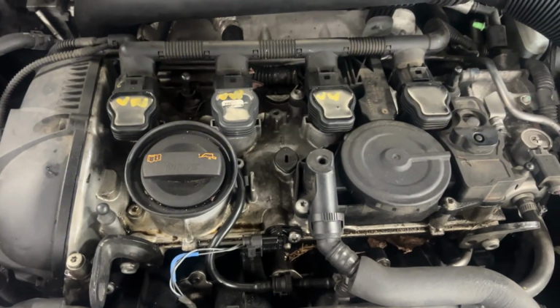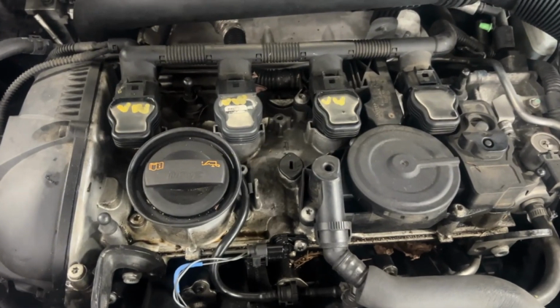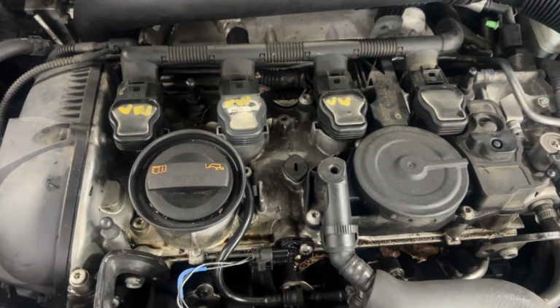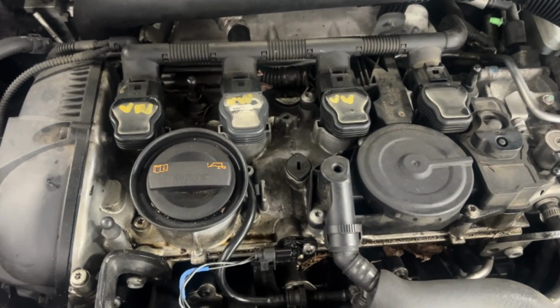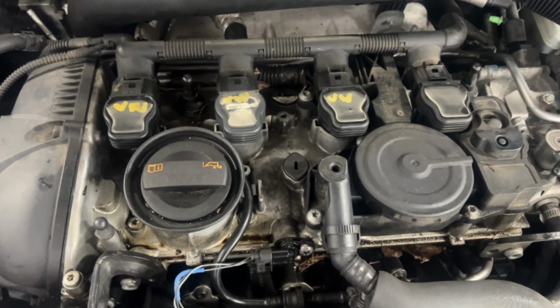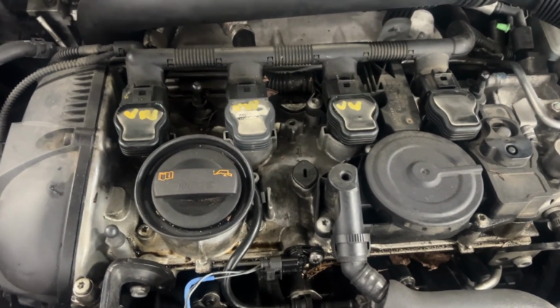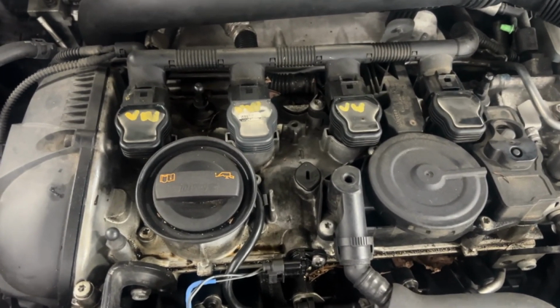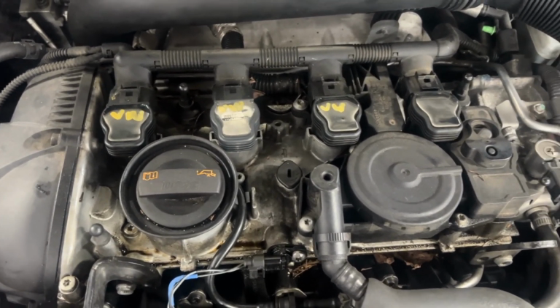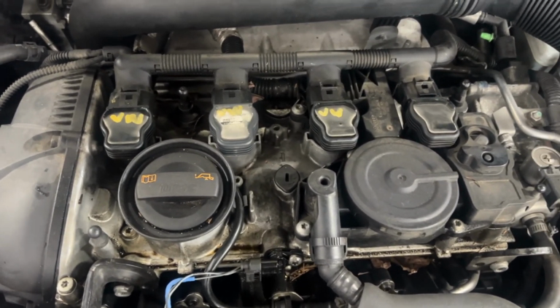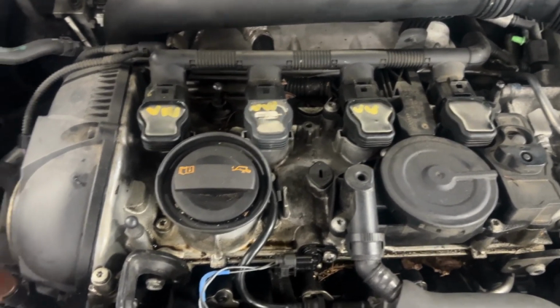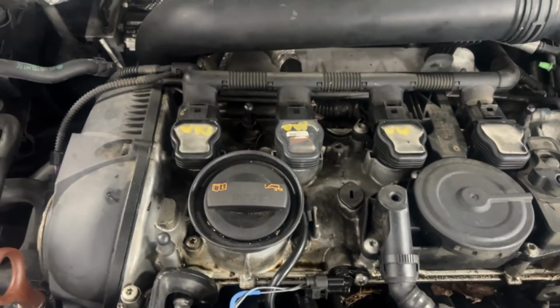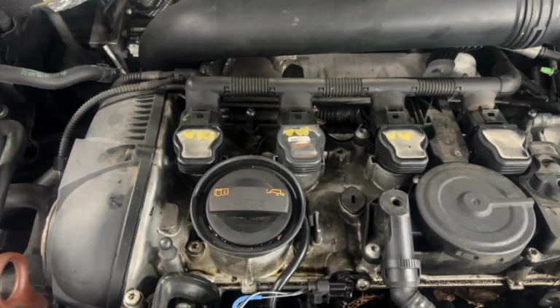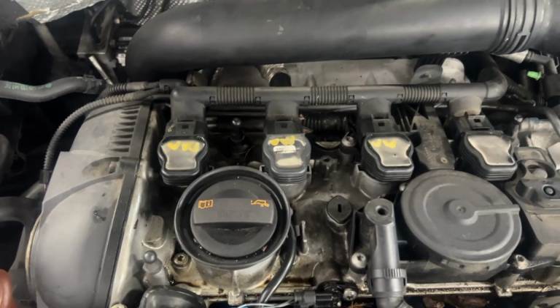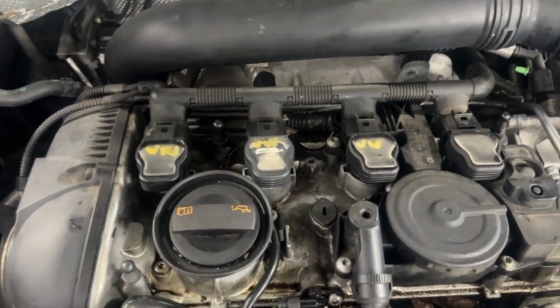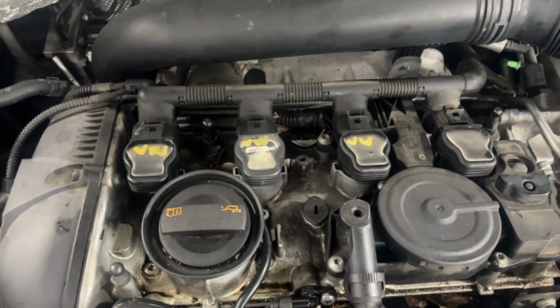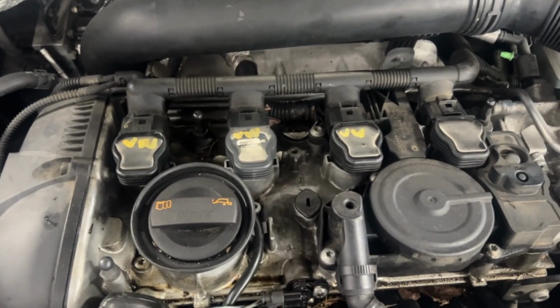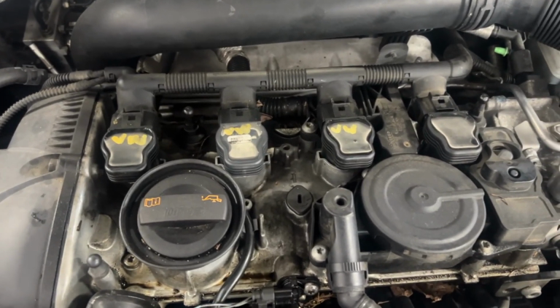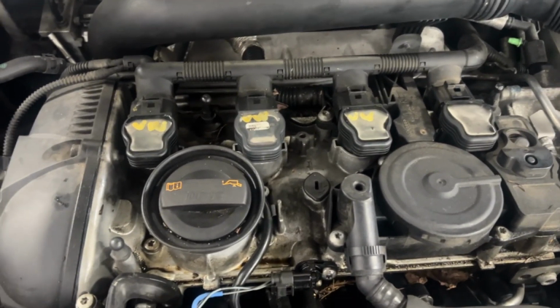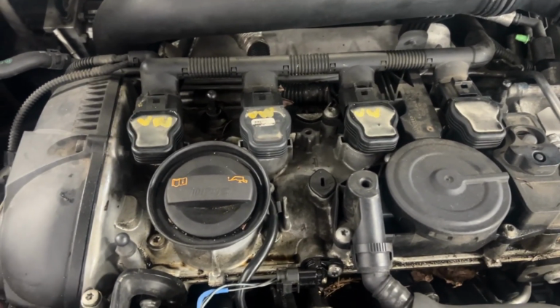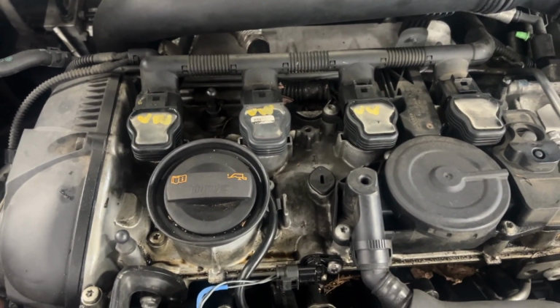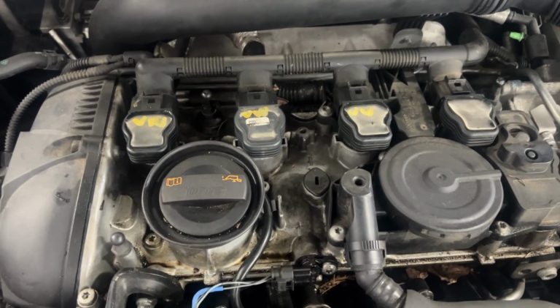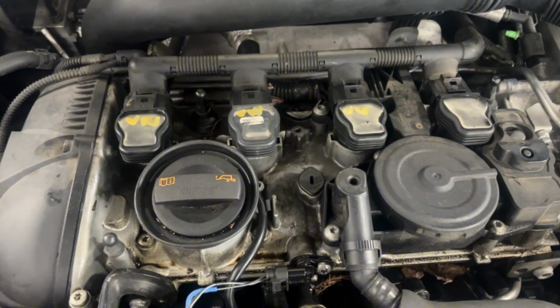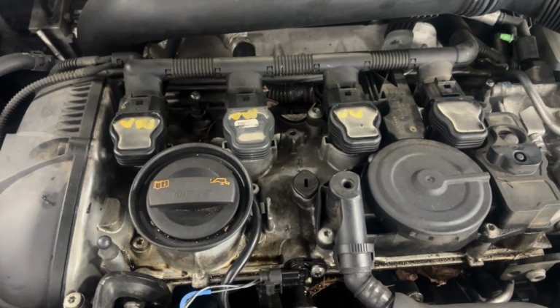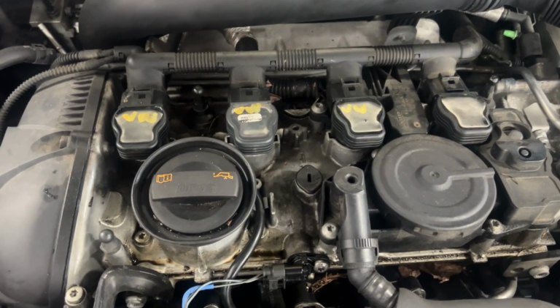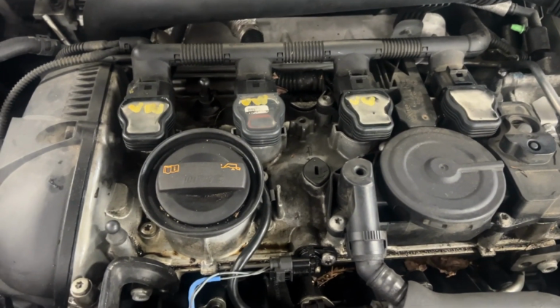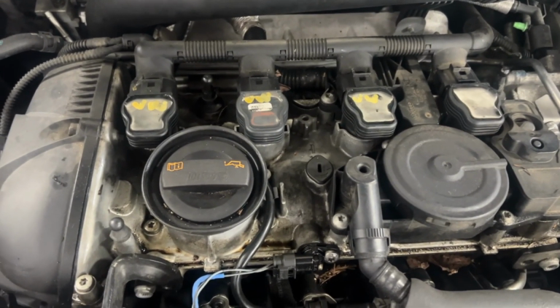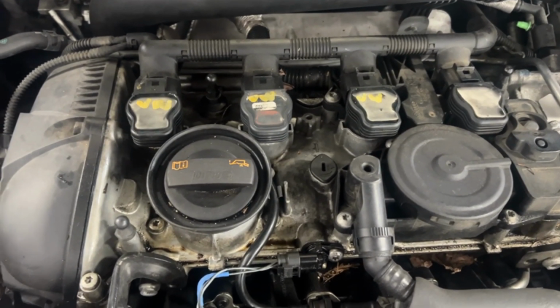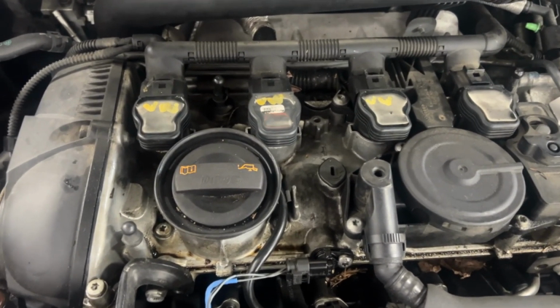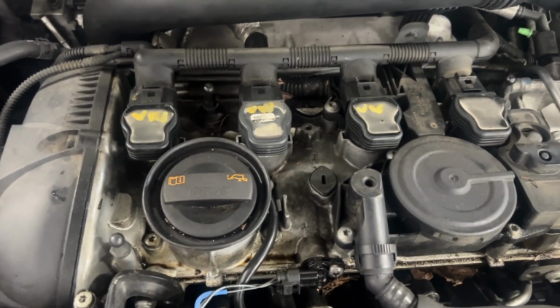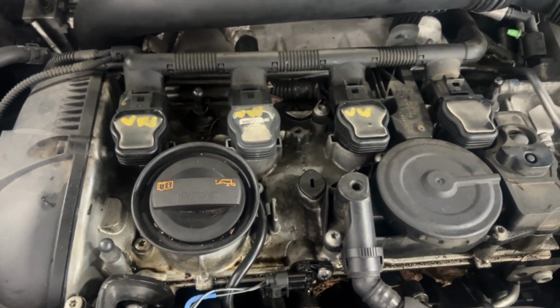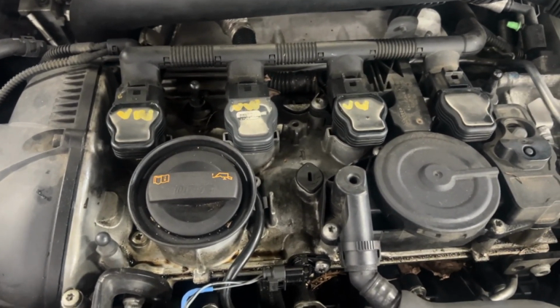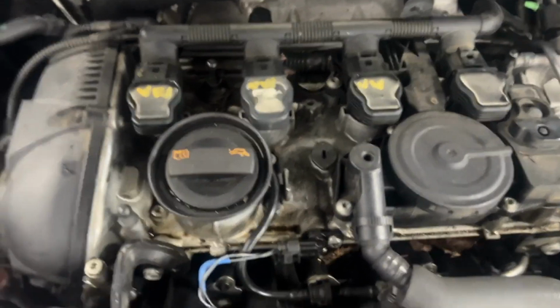We've got some misfires today. Looks like someone's already been in here, but we're going to go ahead and take the plugs out, check them, maybe swap some coils on there real quick and see what's going on.